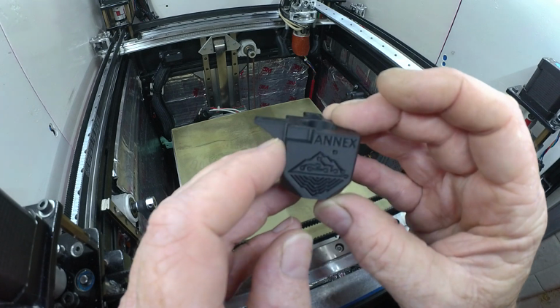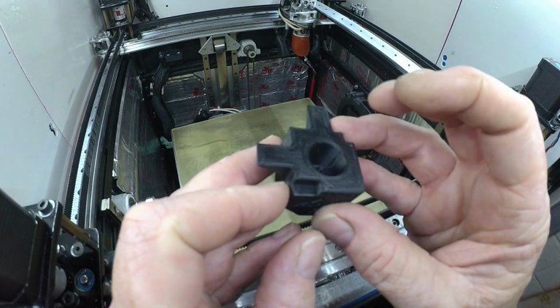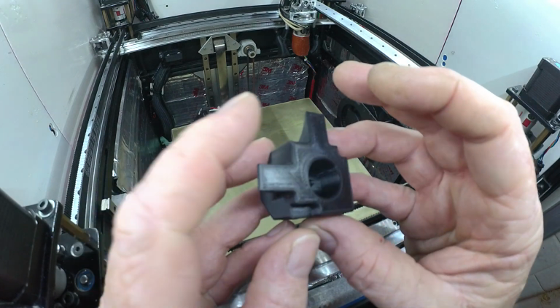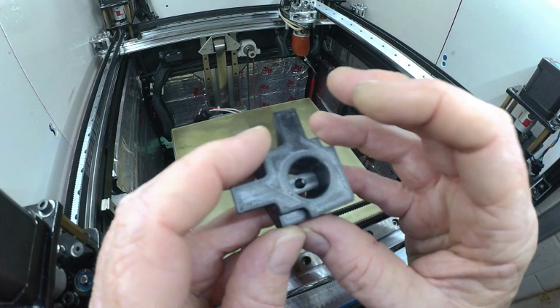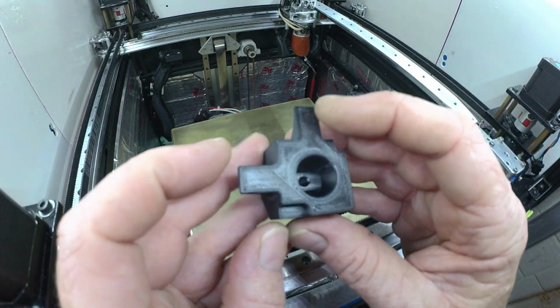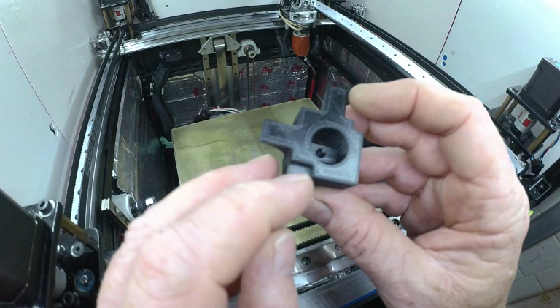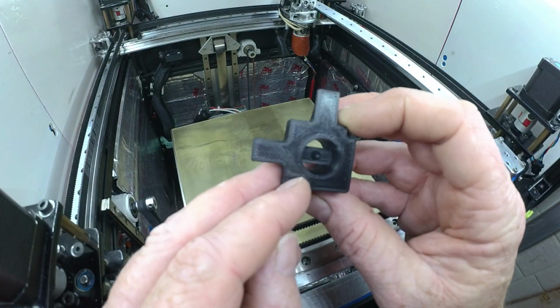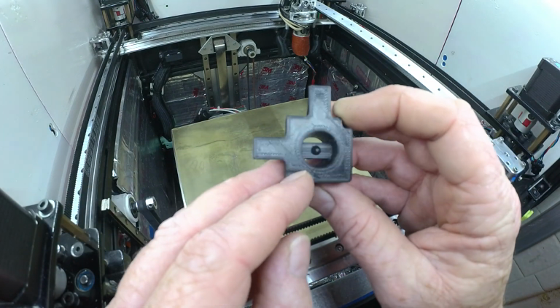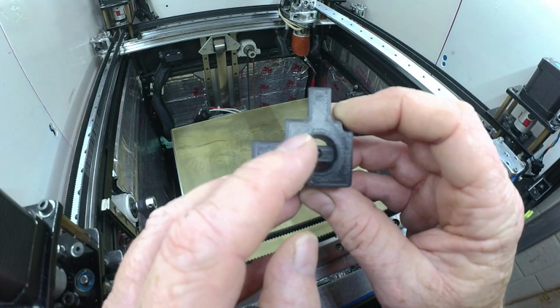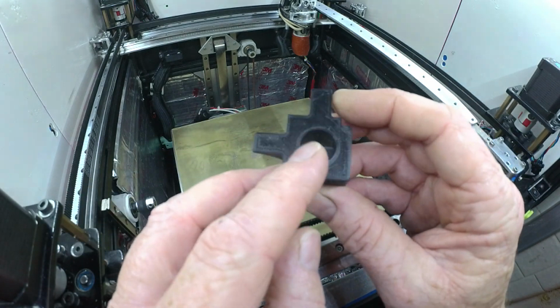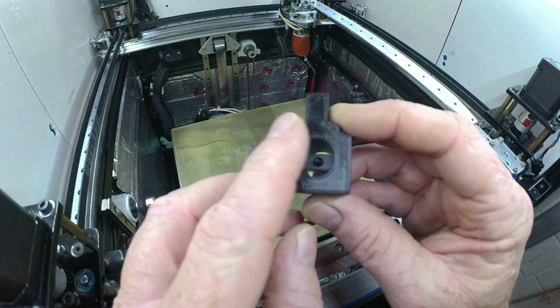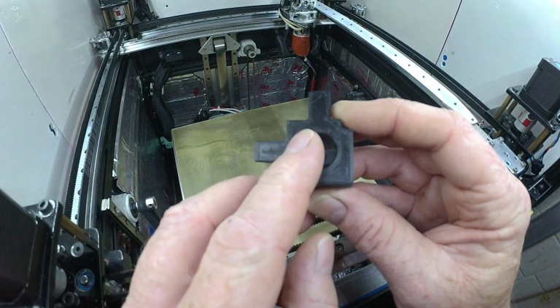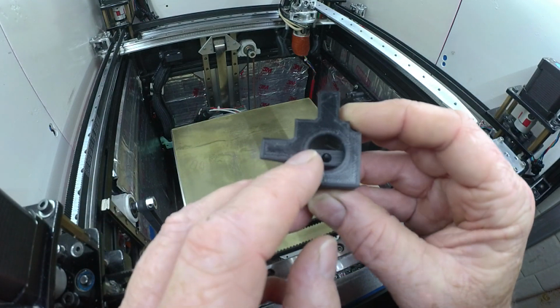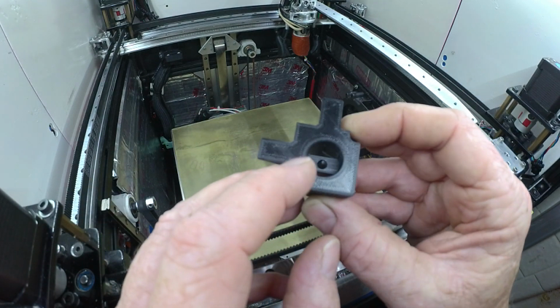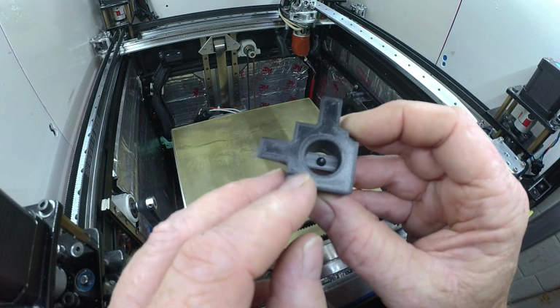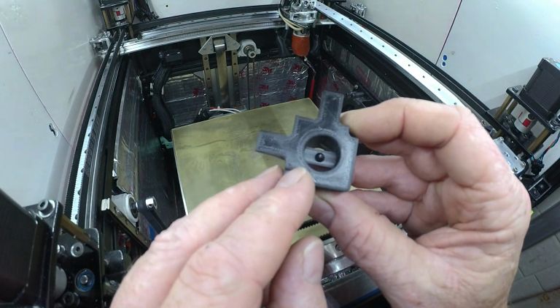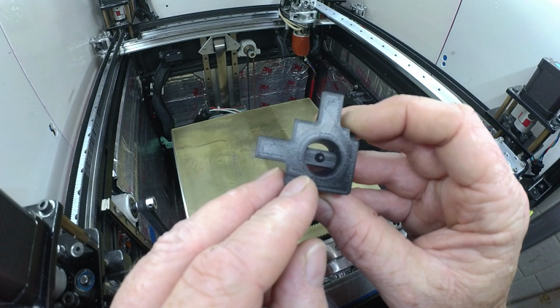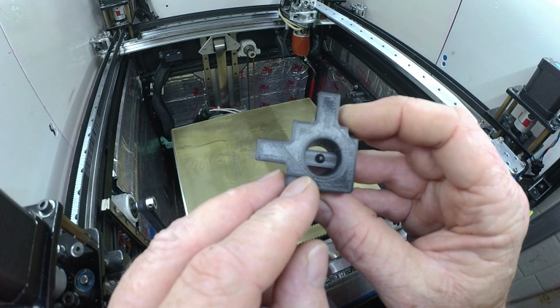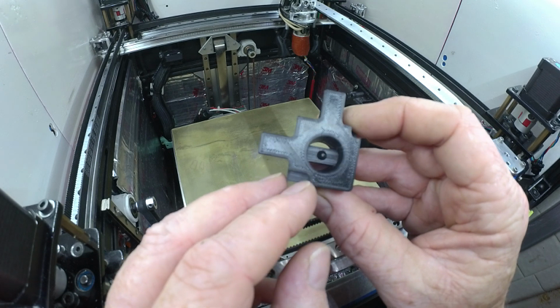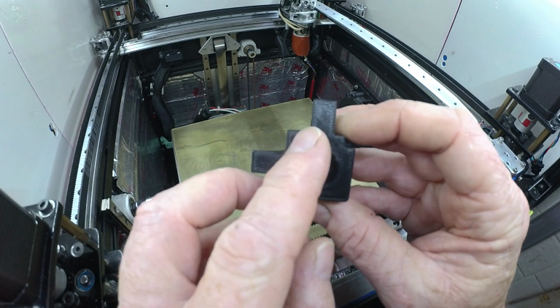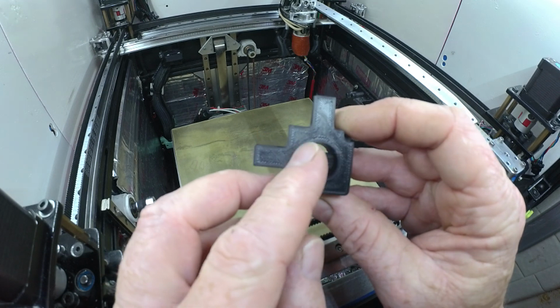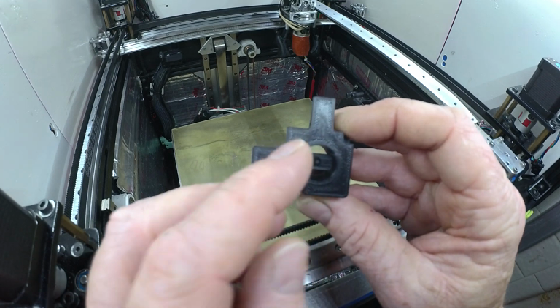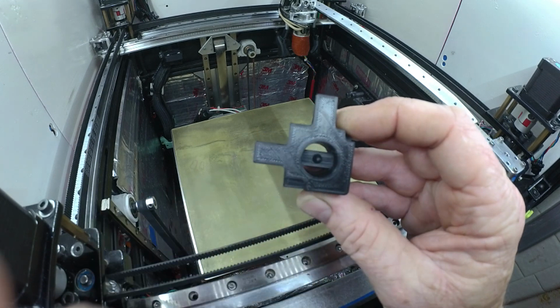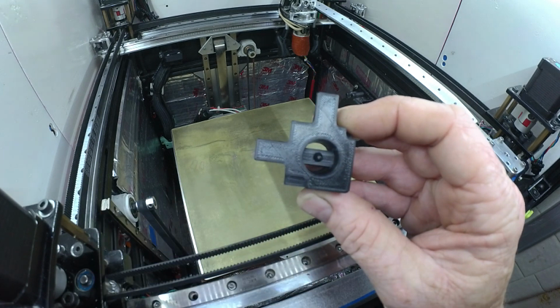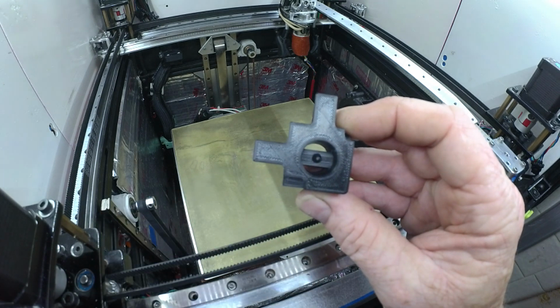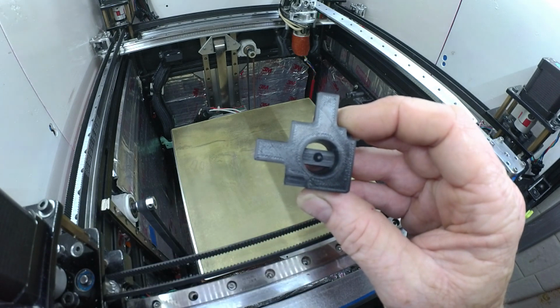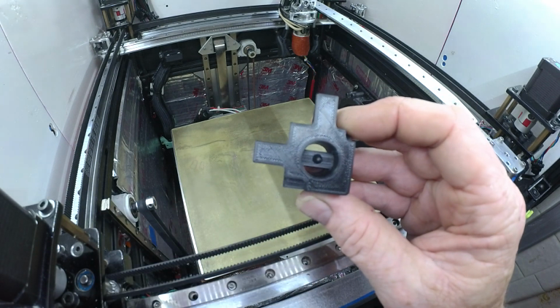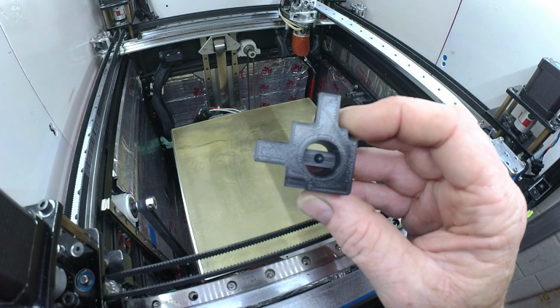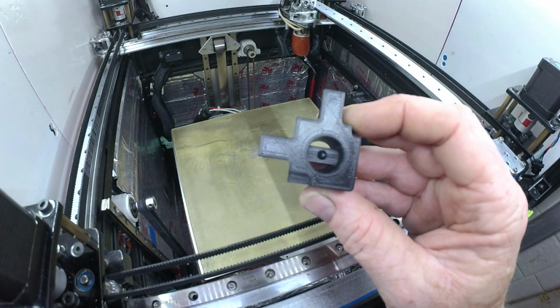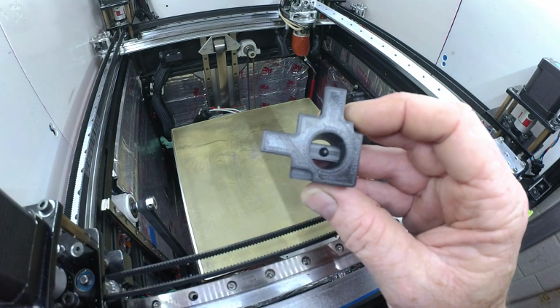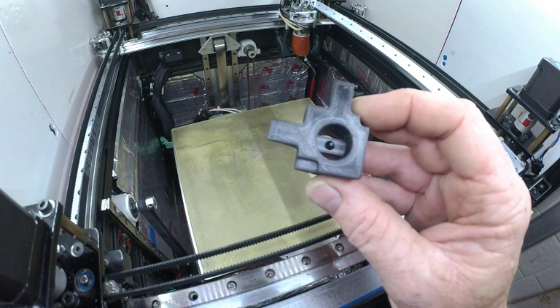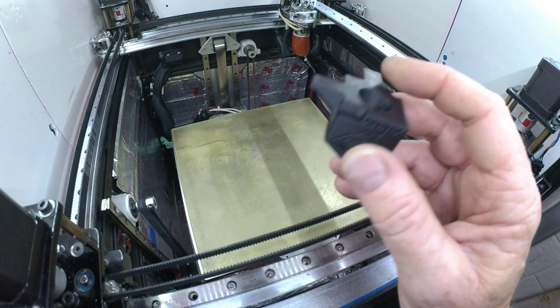Now I've got to print a skew test and see how close I actually am to my dial indicator setup. We'll find out.